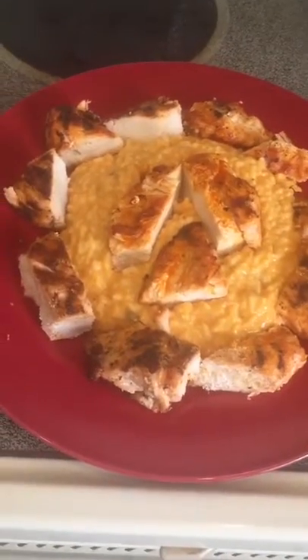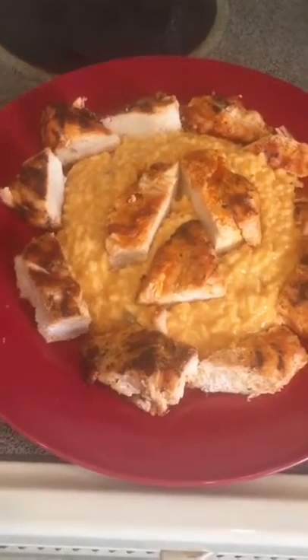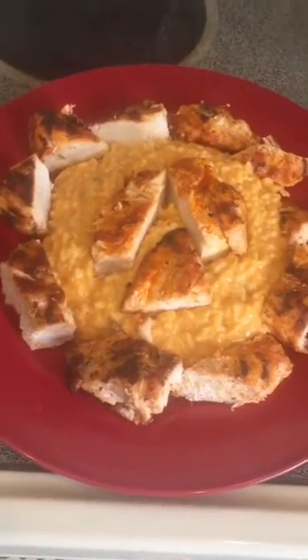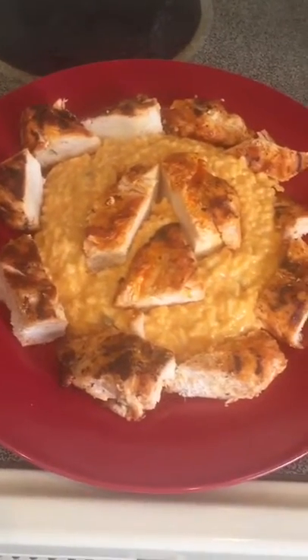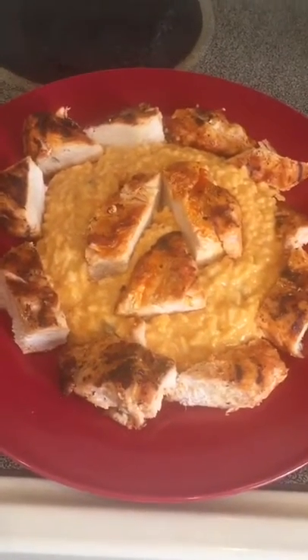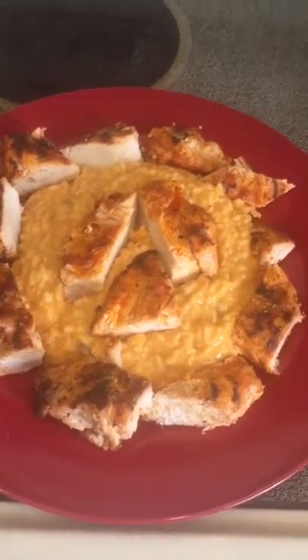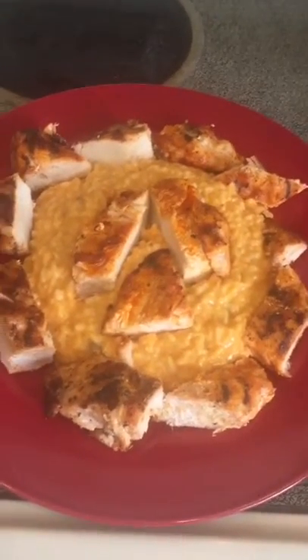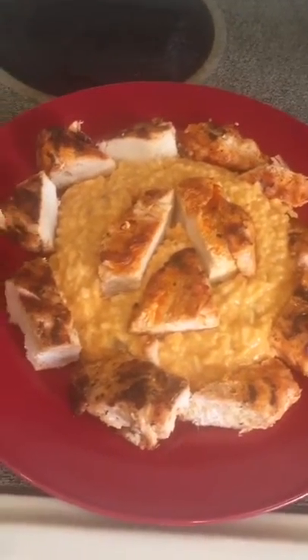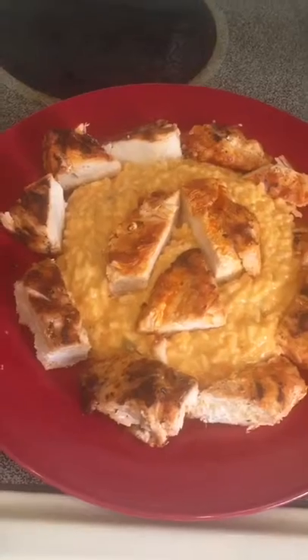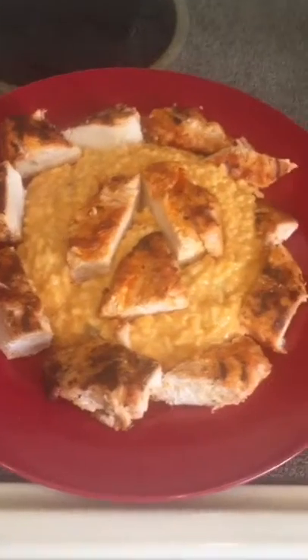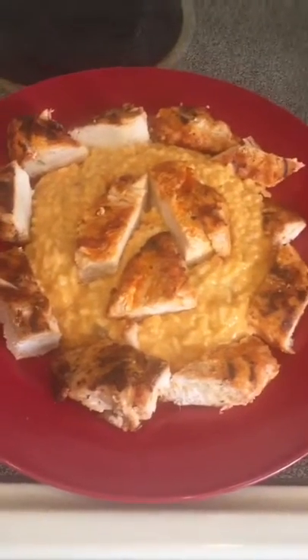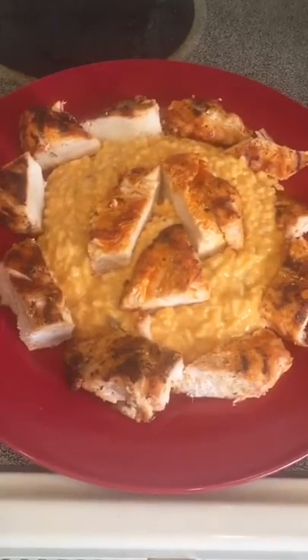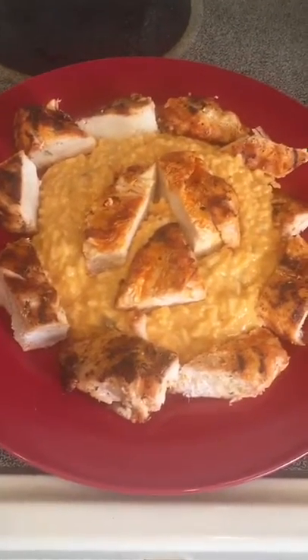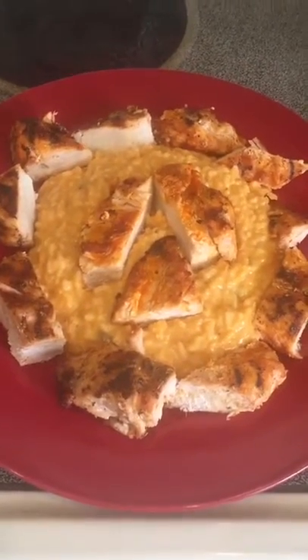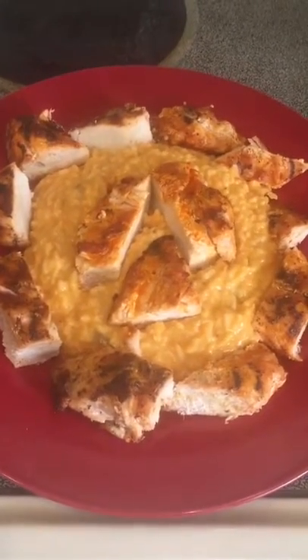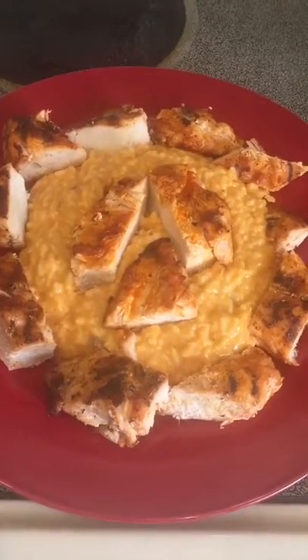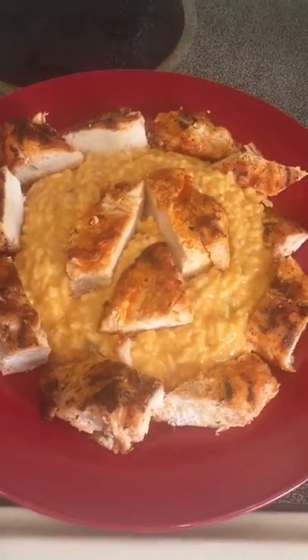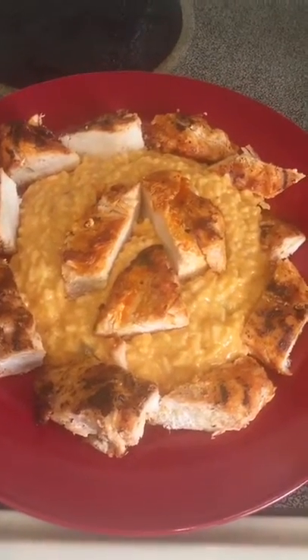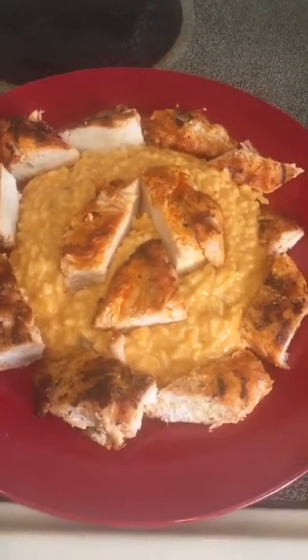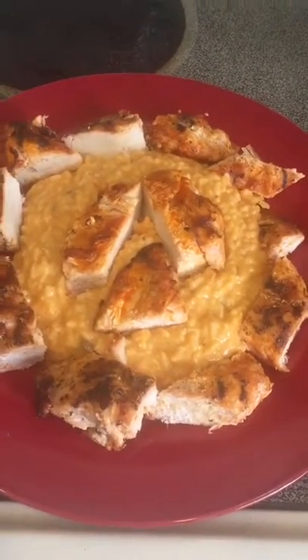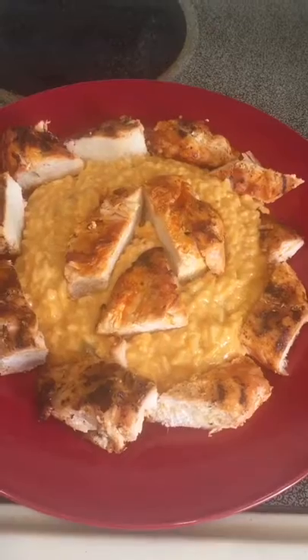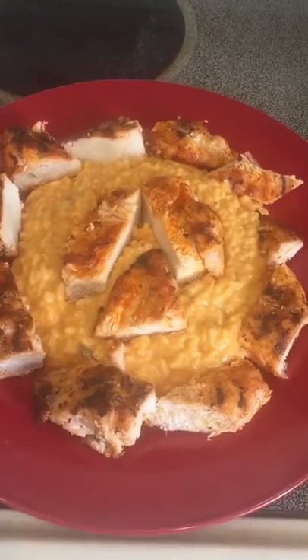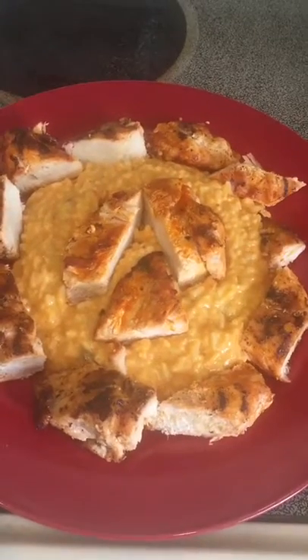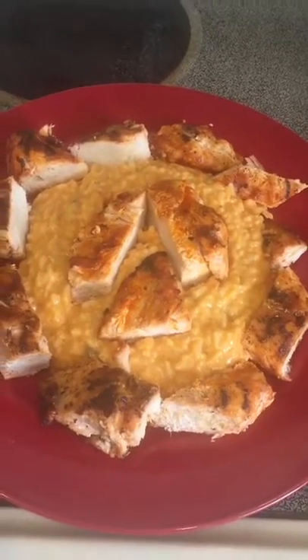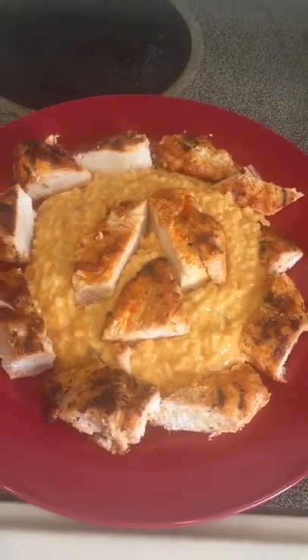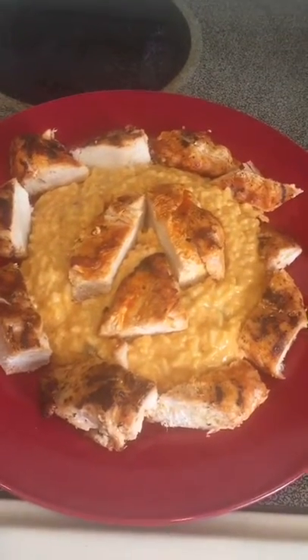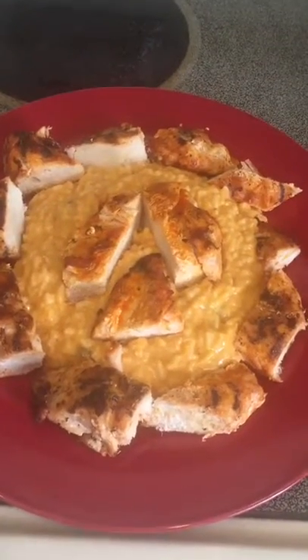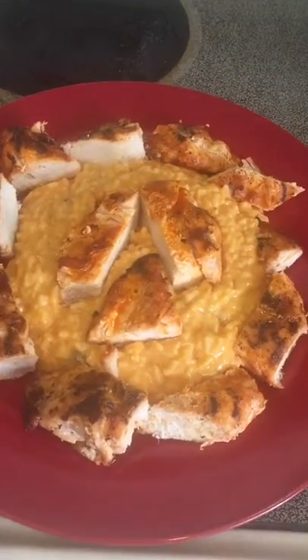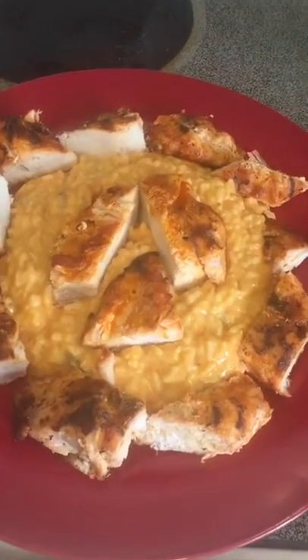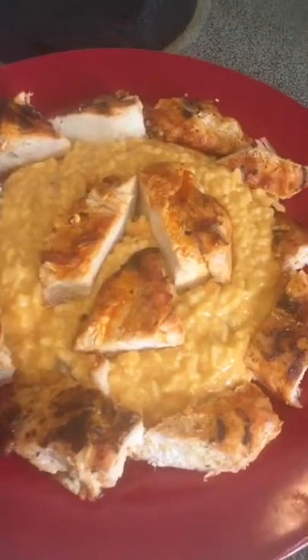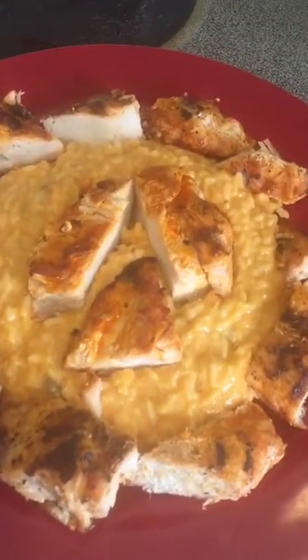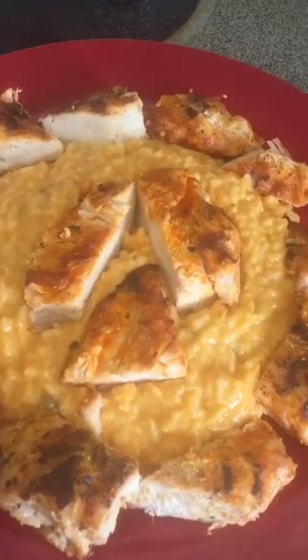And there's the finished product. We're going to call this grilled yard bird with Cajun creamy rice. Very simple.